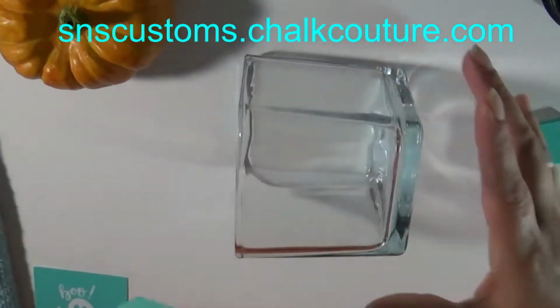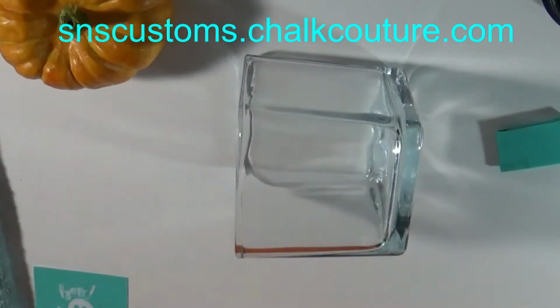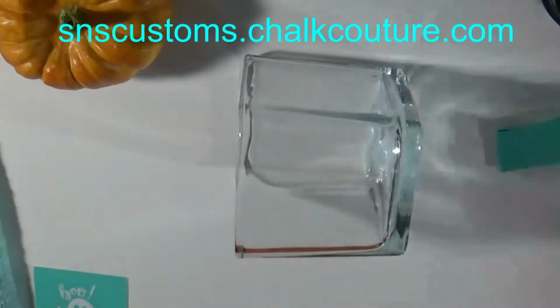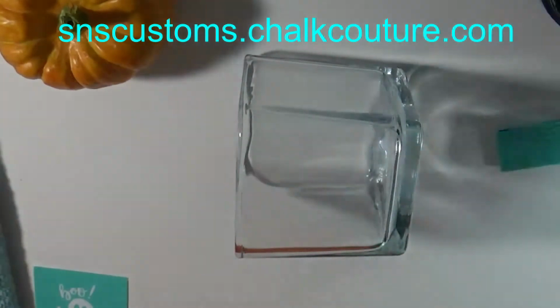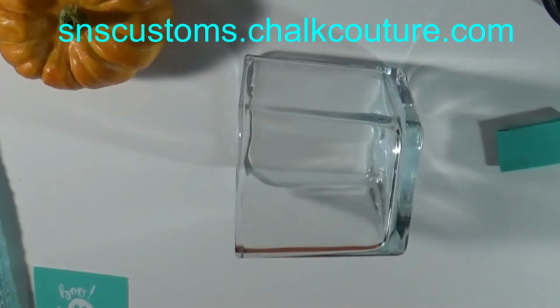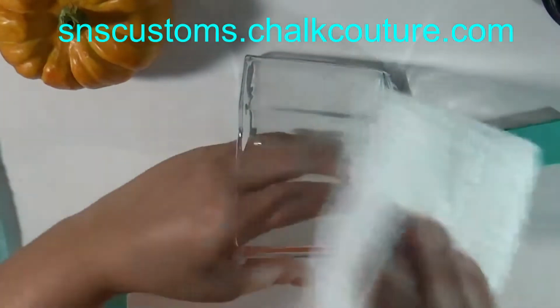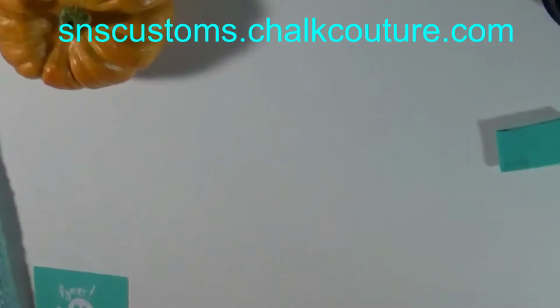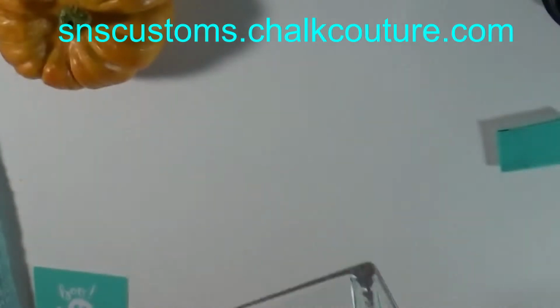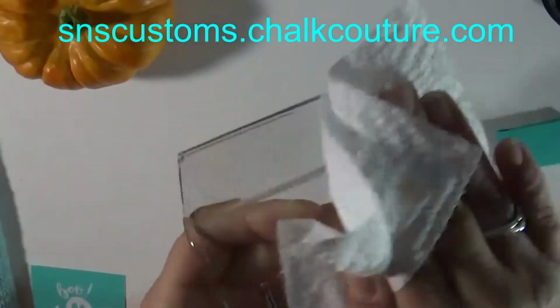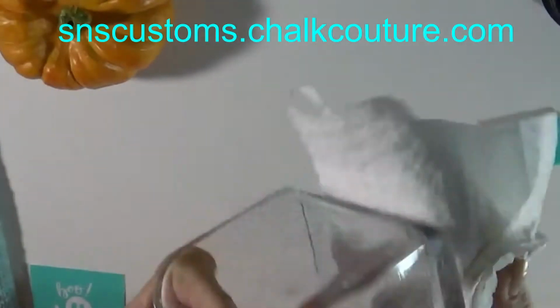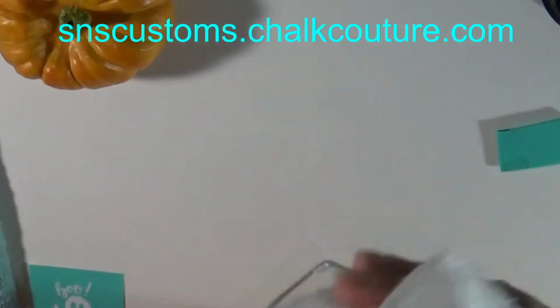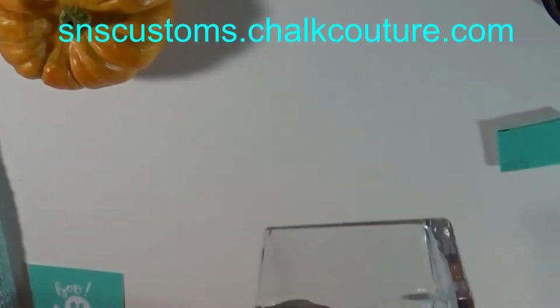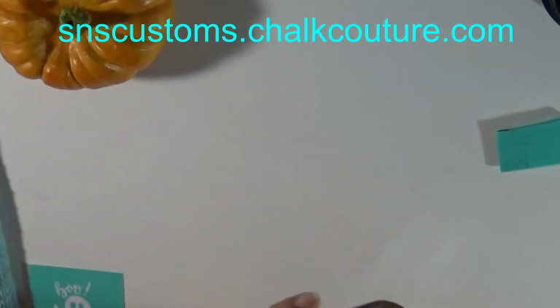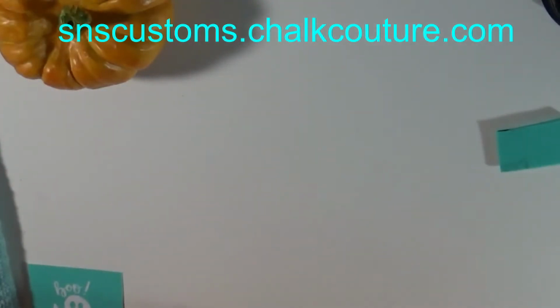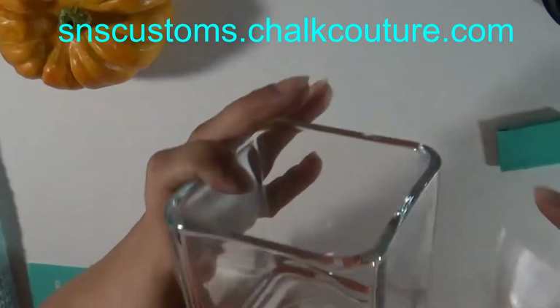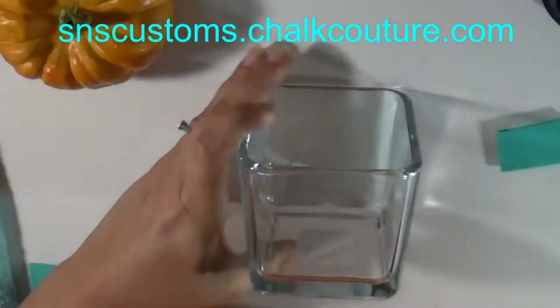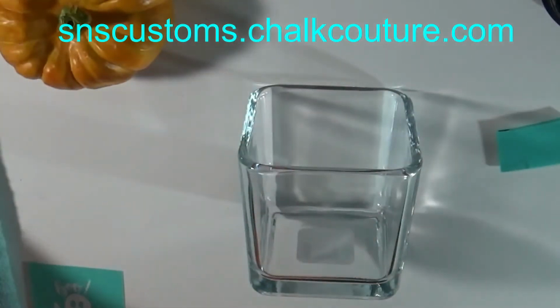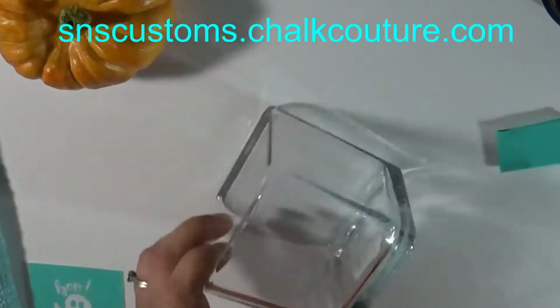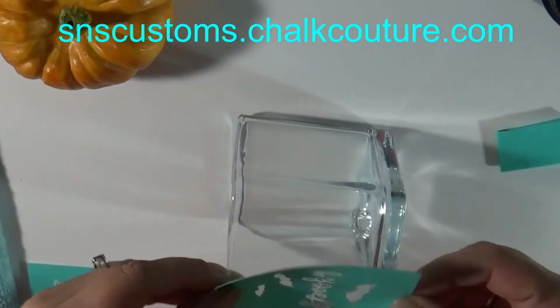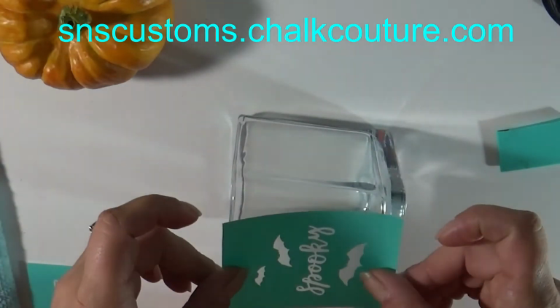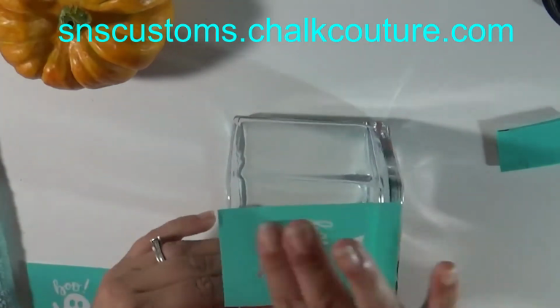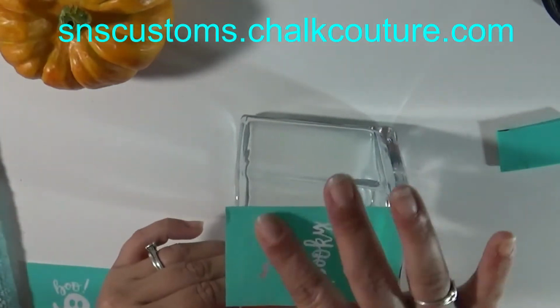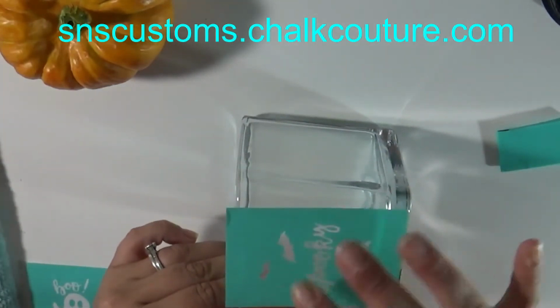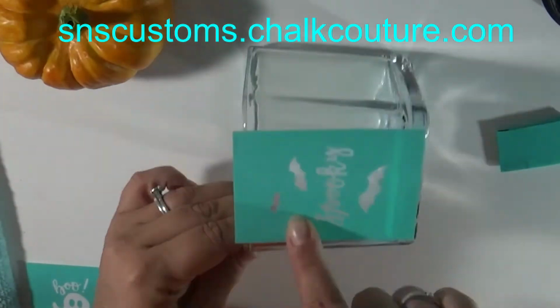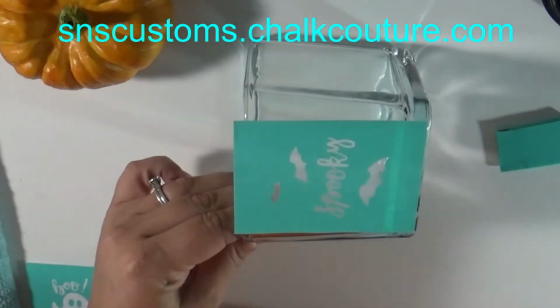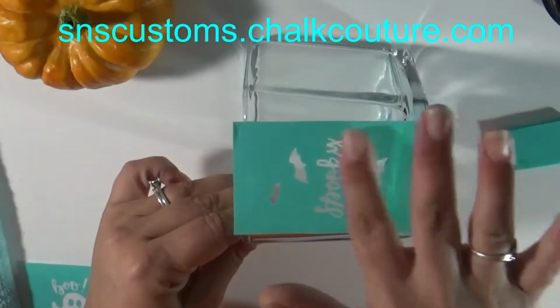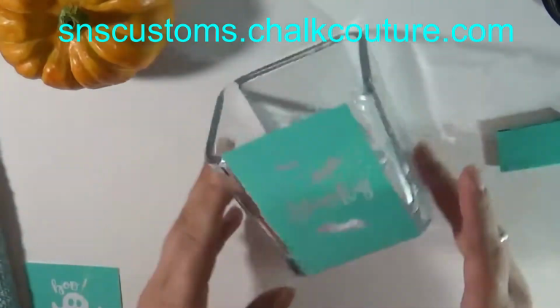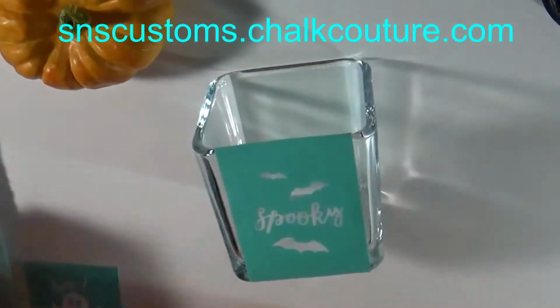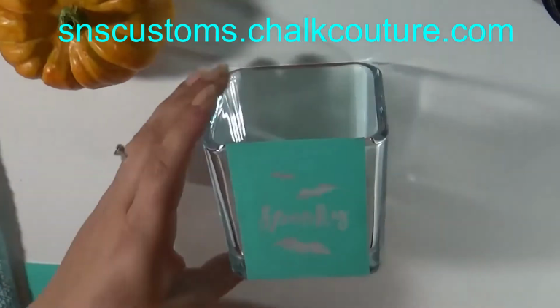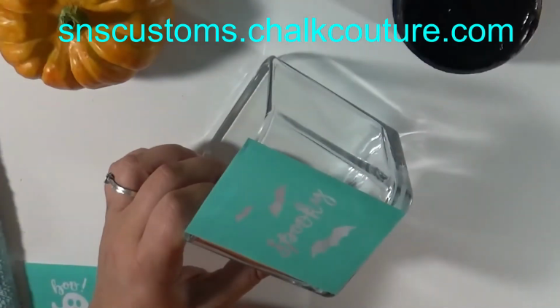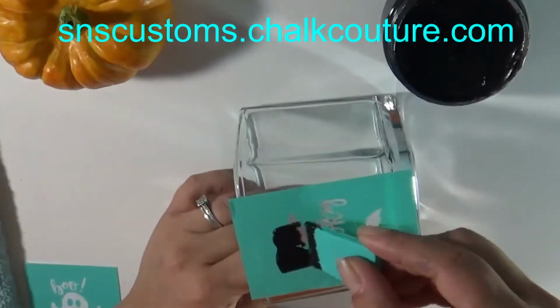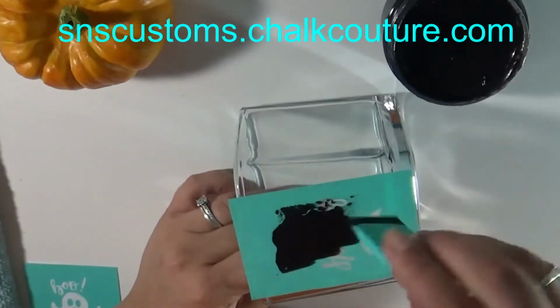That's a really great thing about this — it'll stay on there as long as you want it to, and then just spritz it with some water, let it sit a minute, and wipe it off and put a new image. It keeps you from having to buy things over and over again. This one I'm using the spooky bats design with black velvet chalk paste.